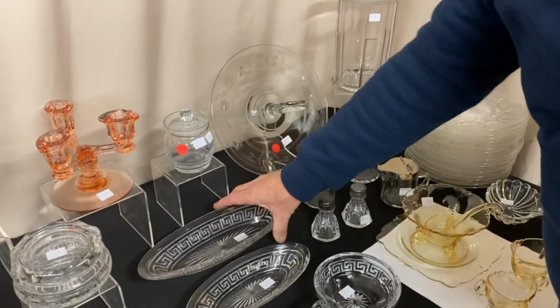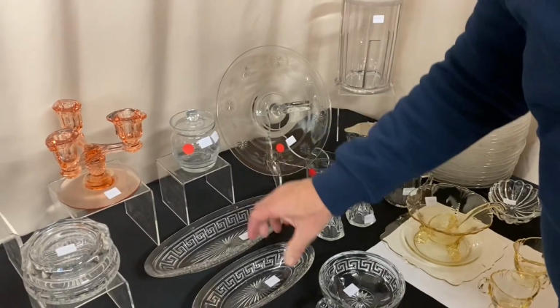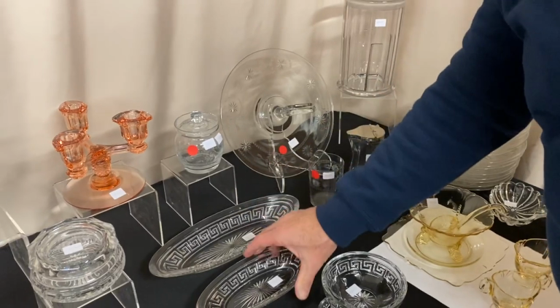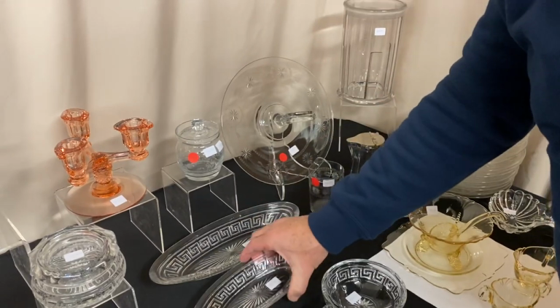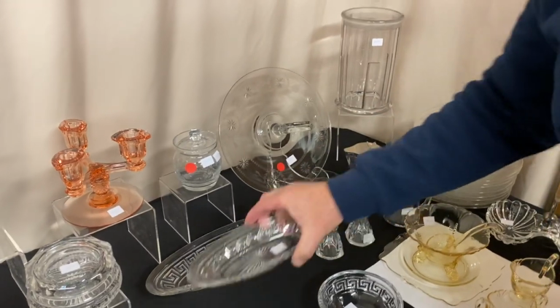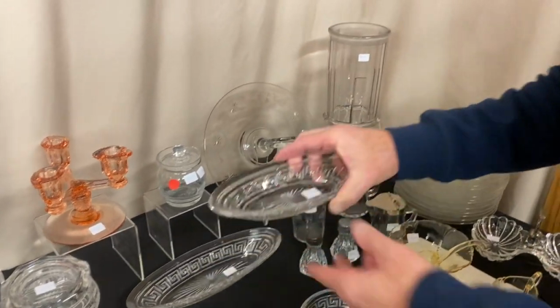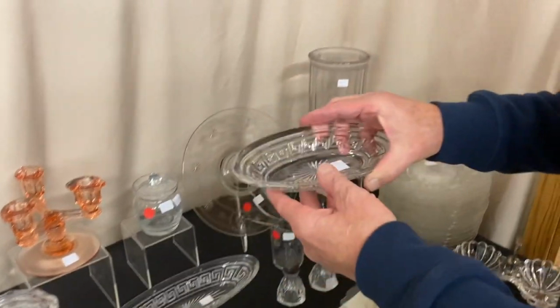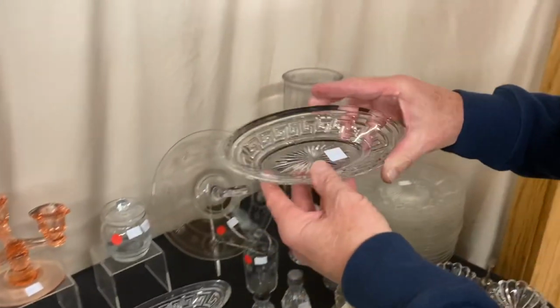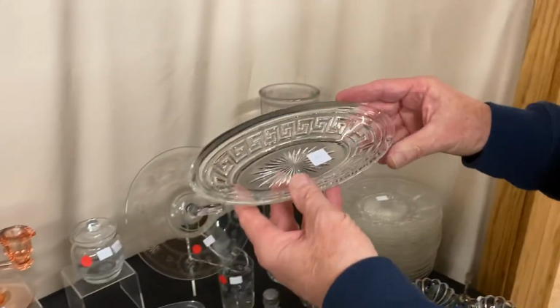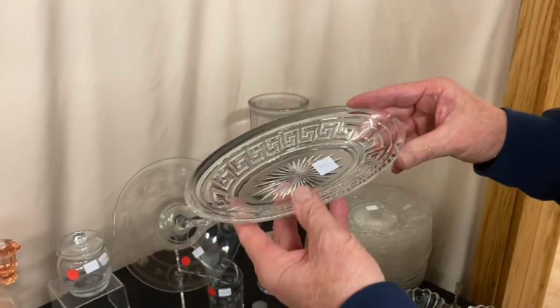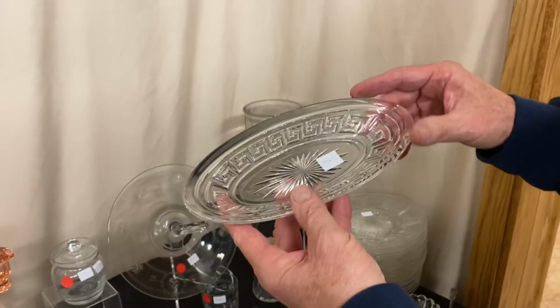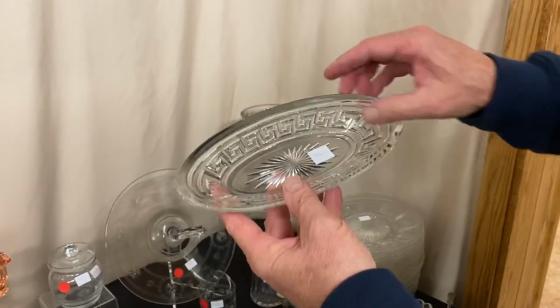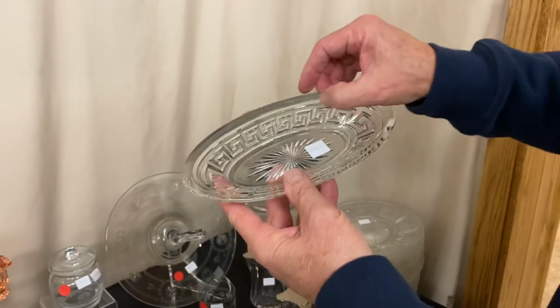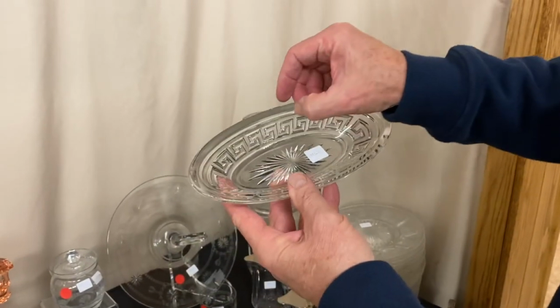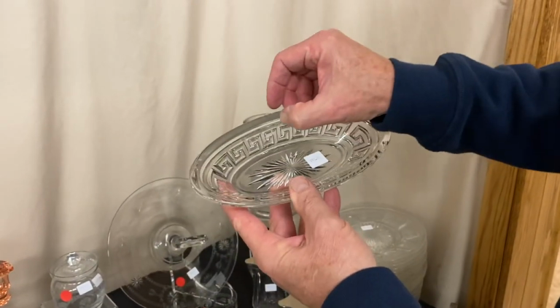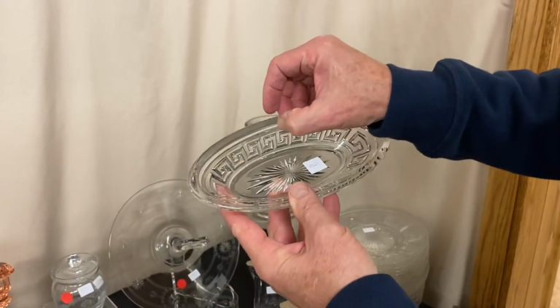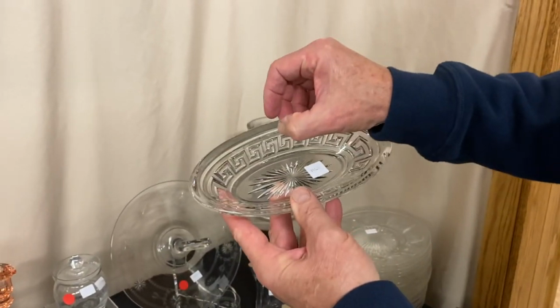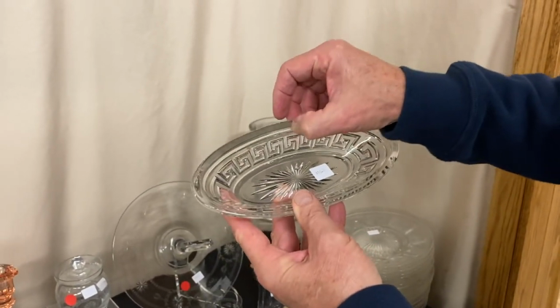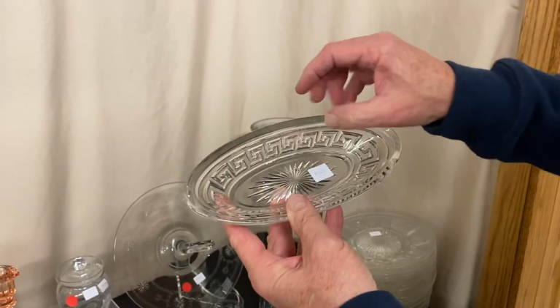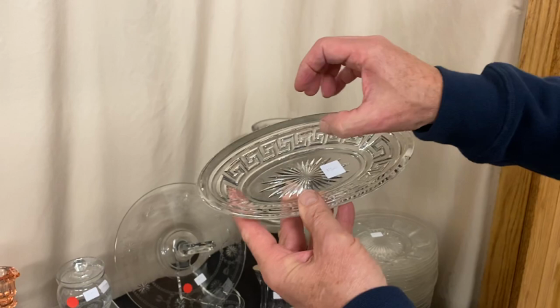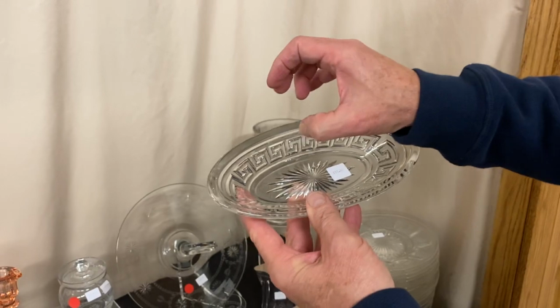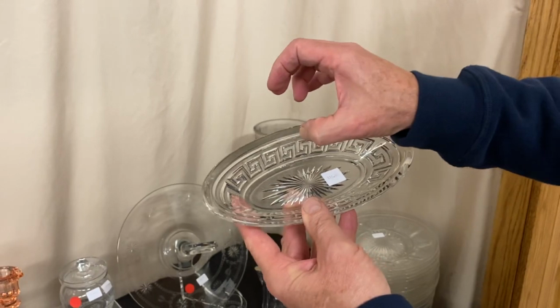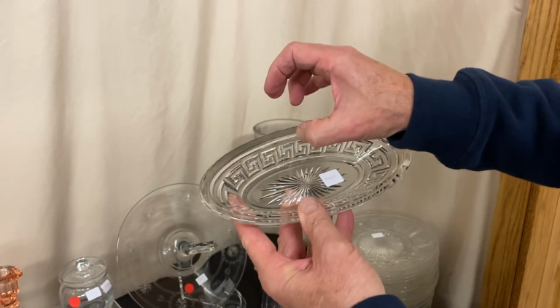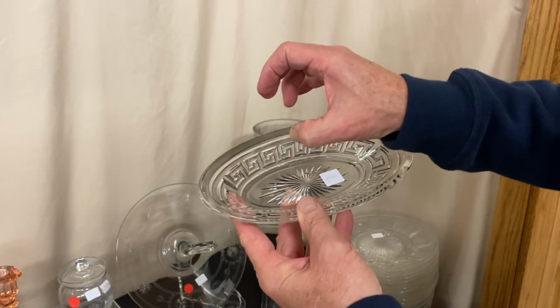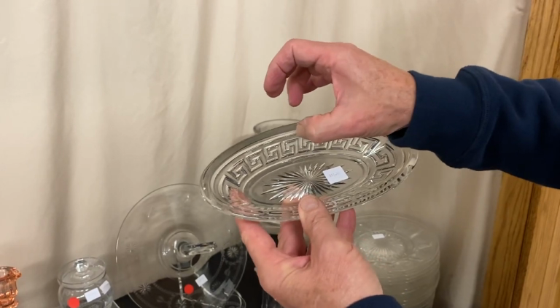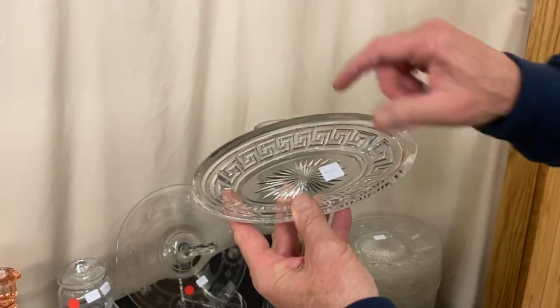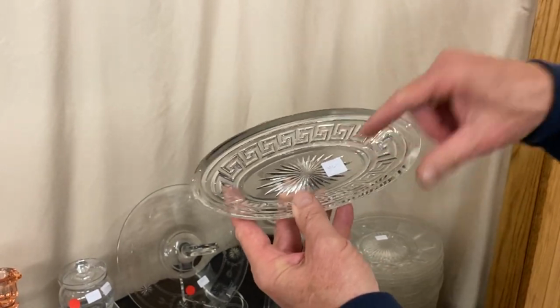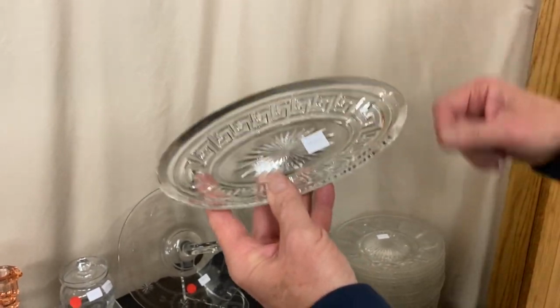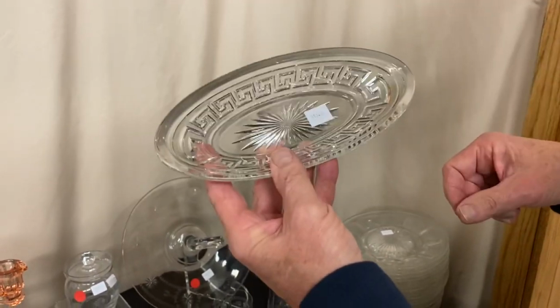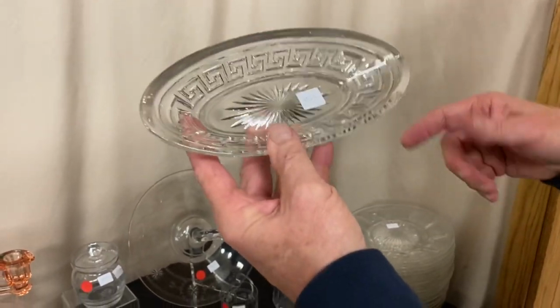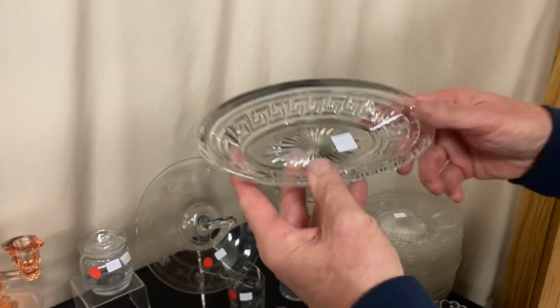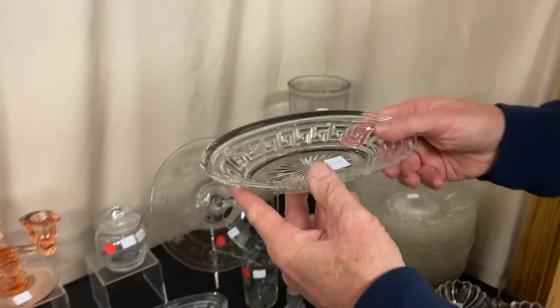To go along with it, here's the 8-inch size. It's got a little bitty blemish on the inside edge right about where my thumb is, and it's $15 before the discount.